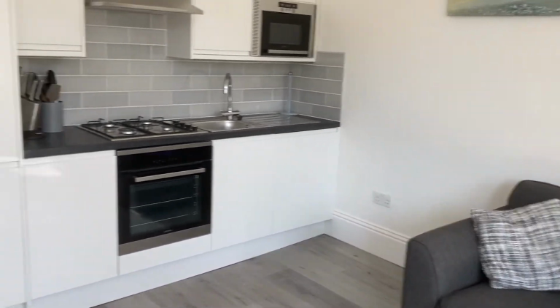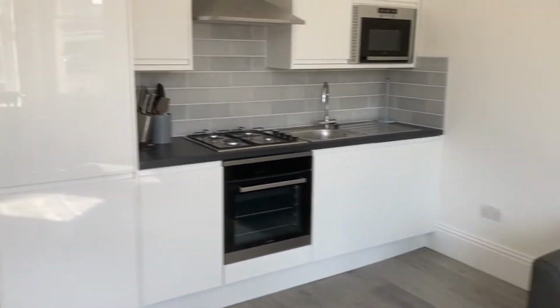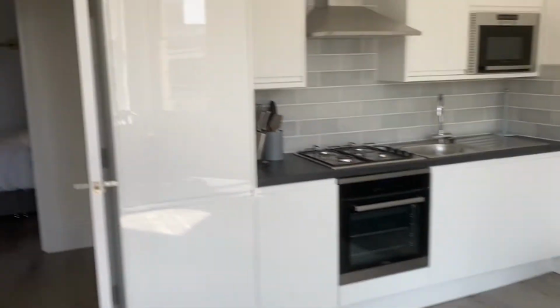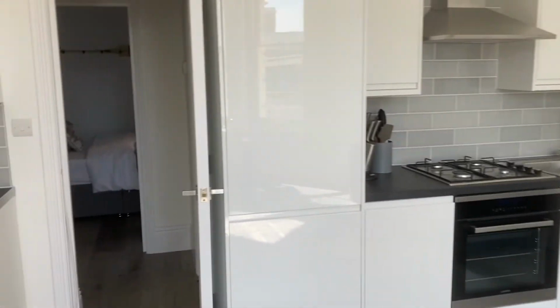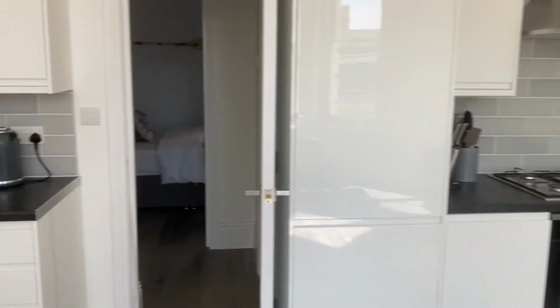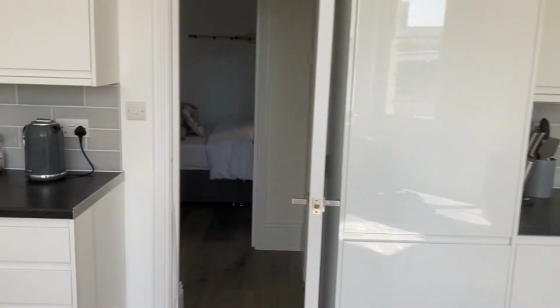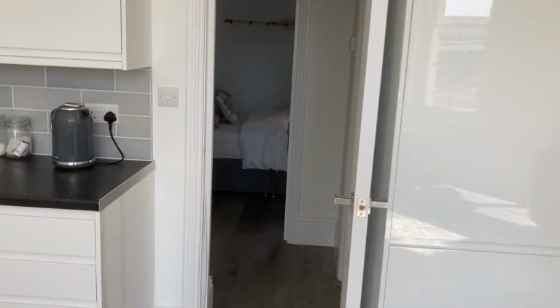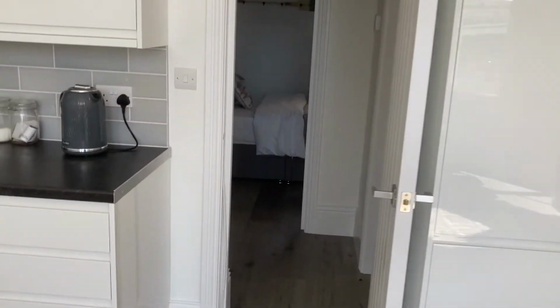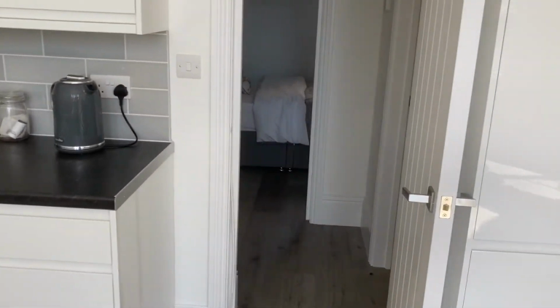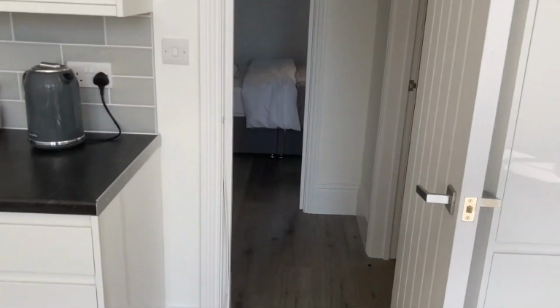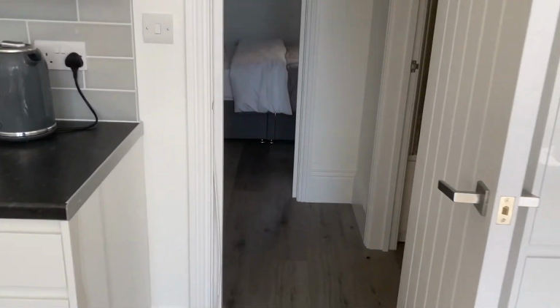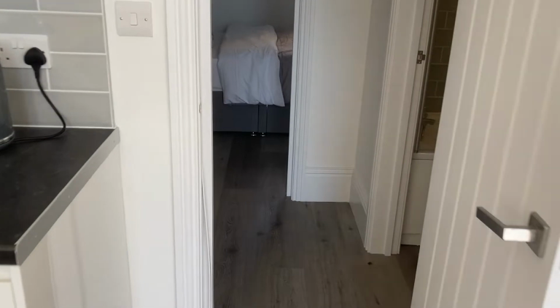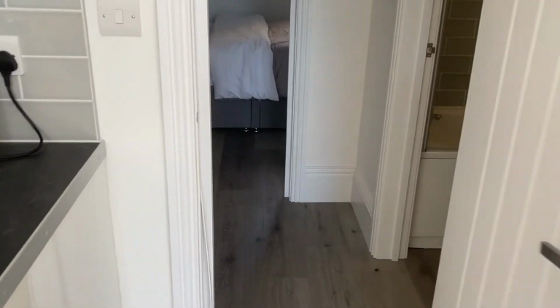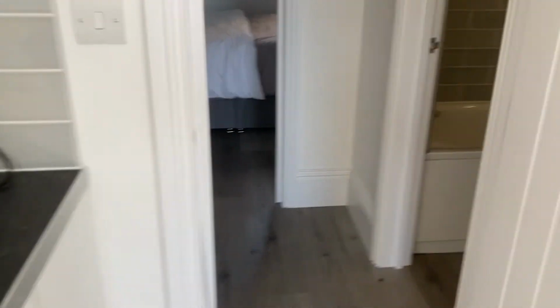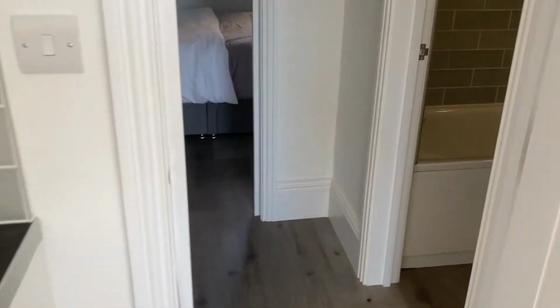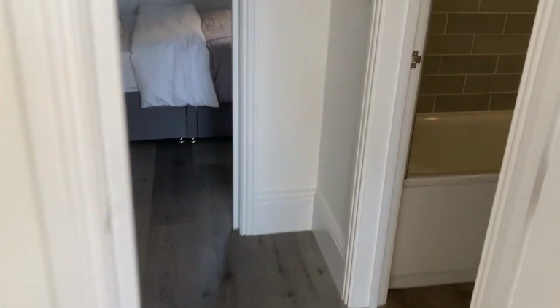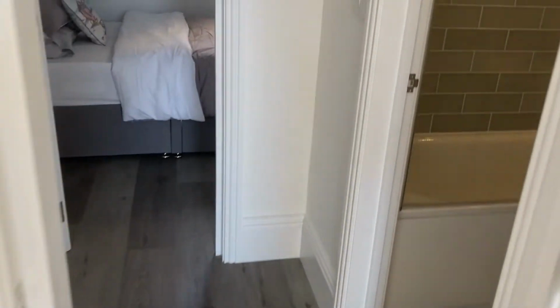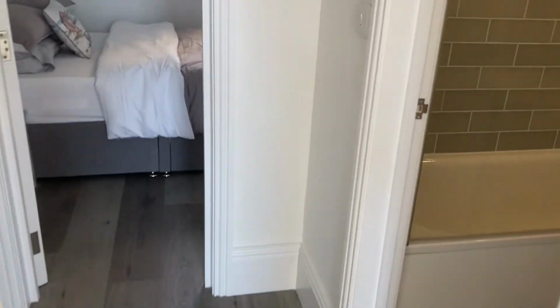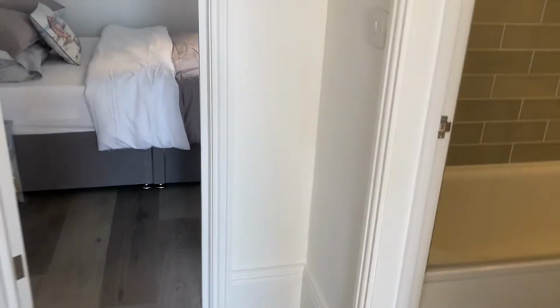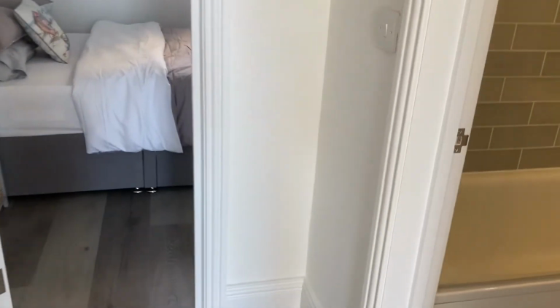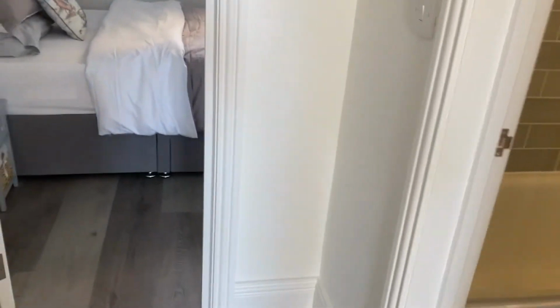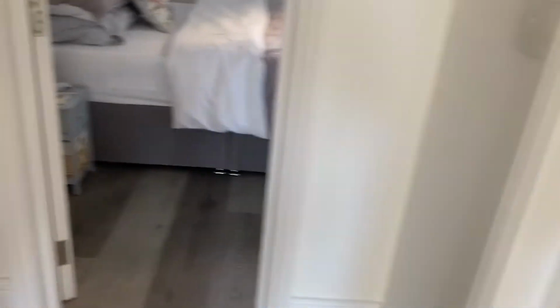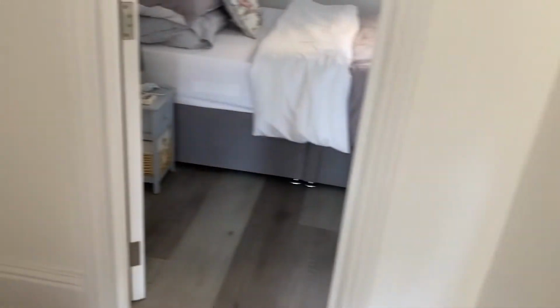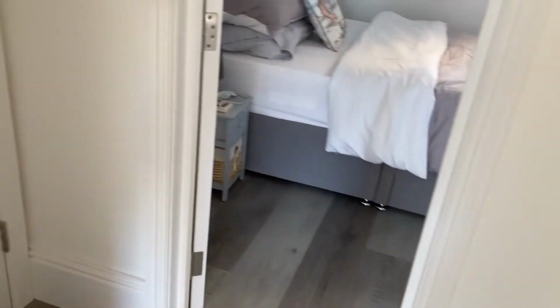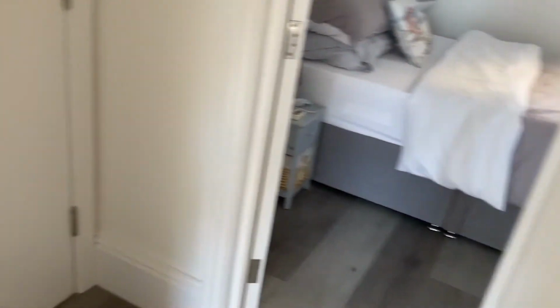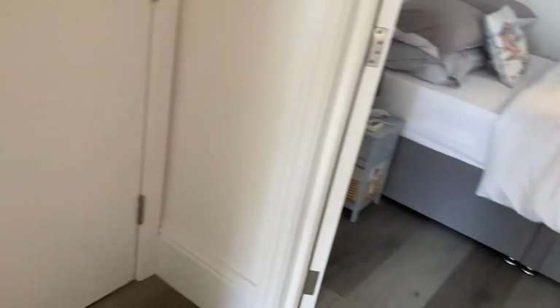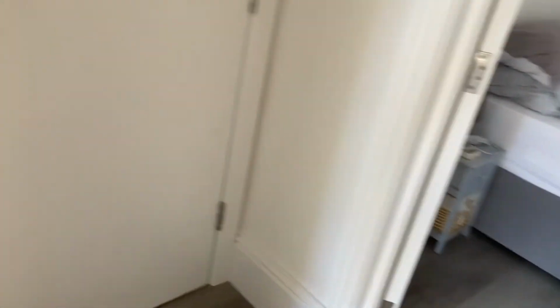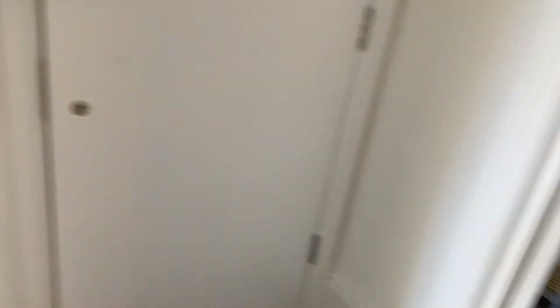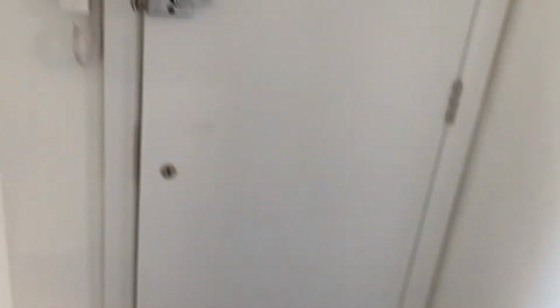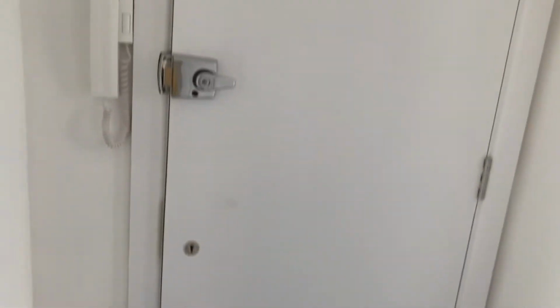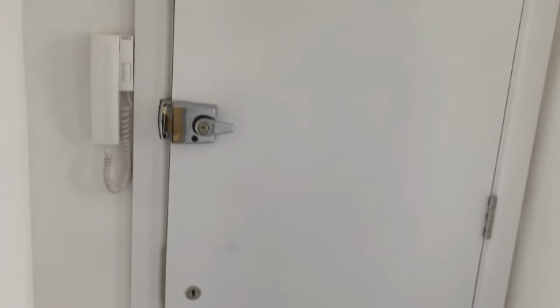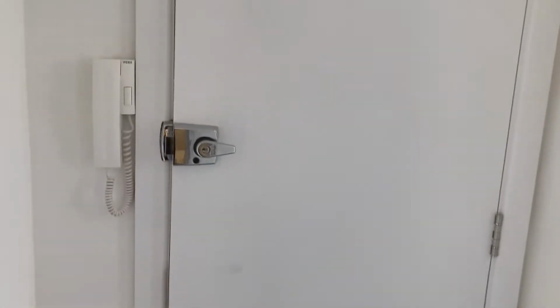That's the main living room. We've got the entrance hall just here with an entry phone system.